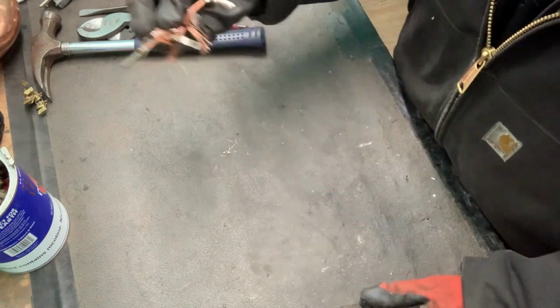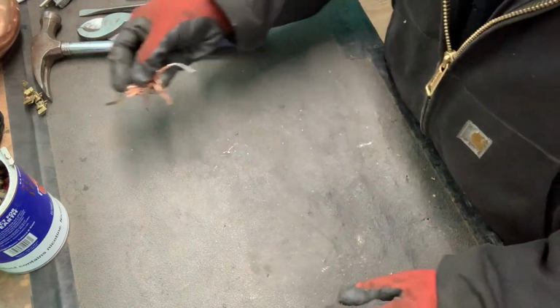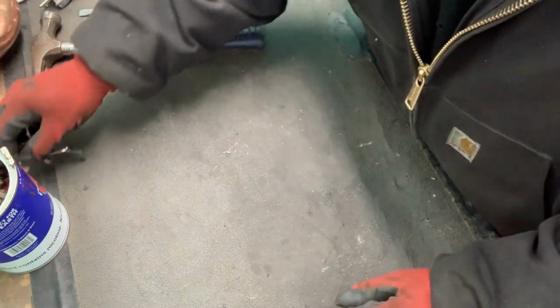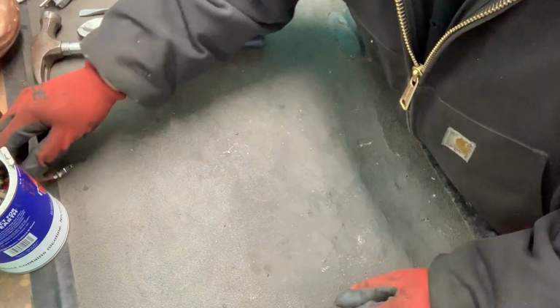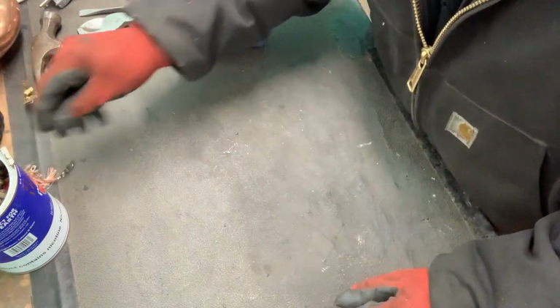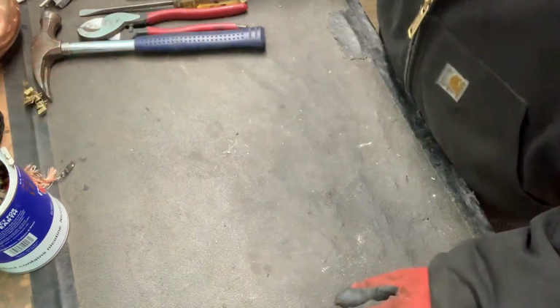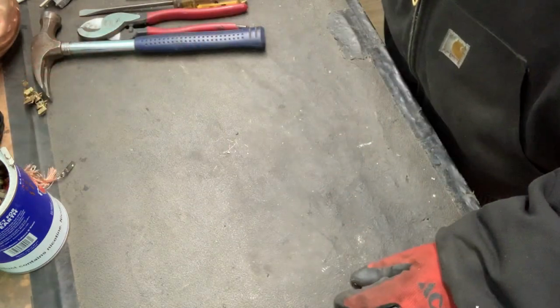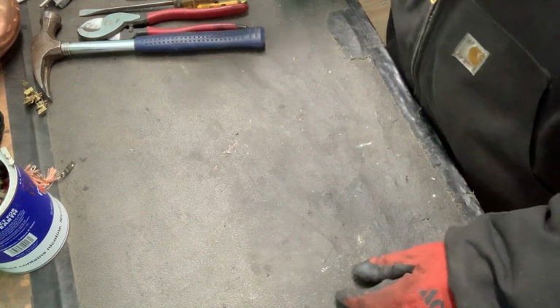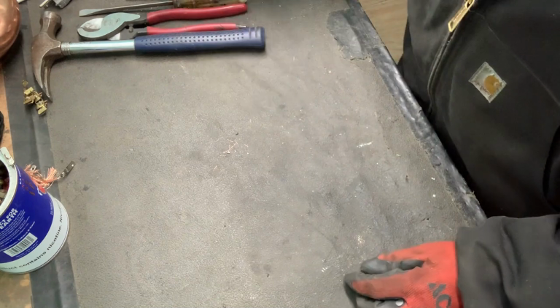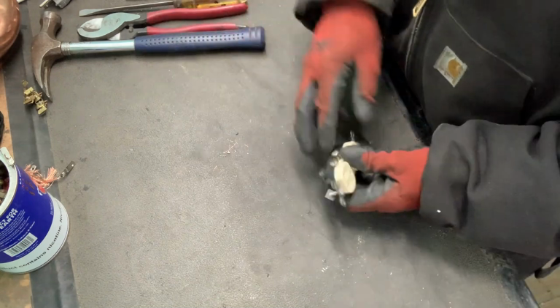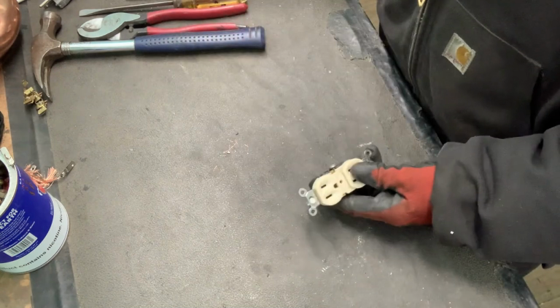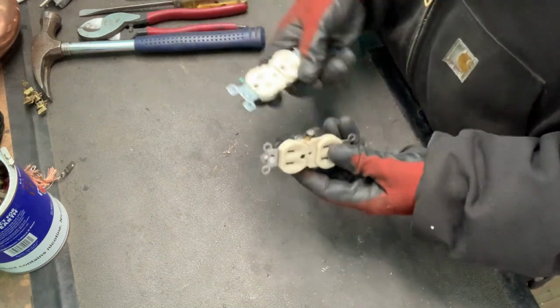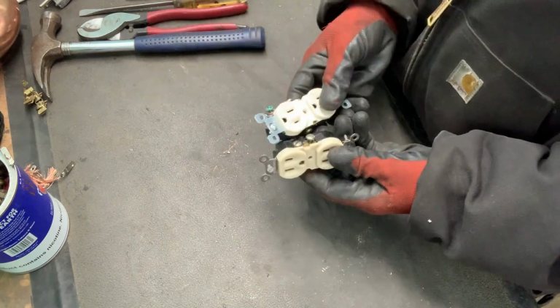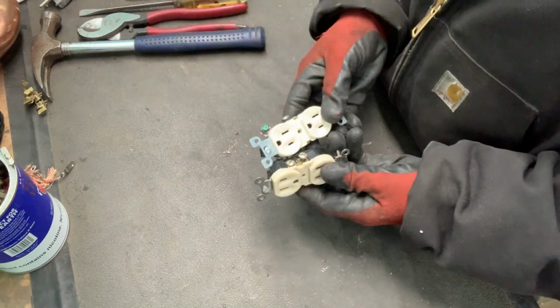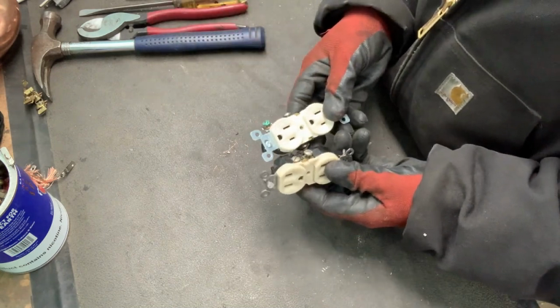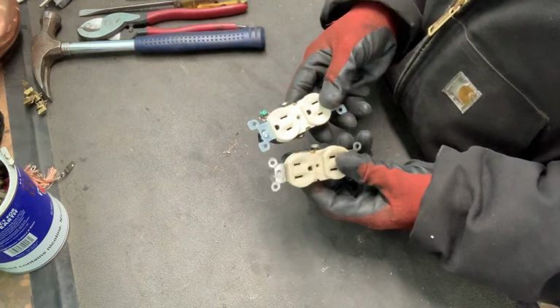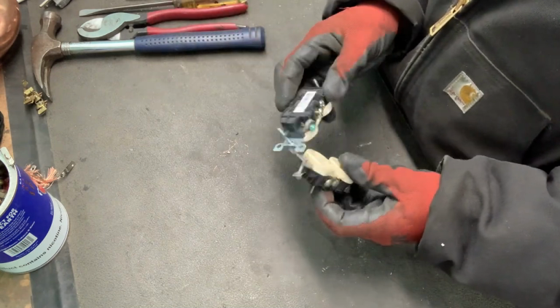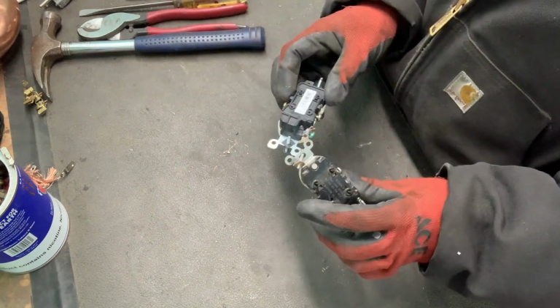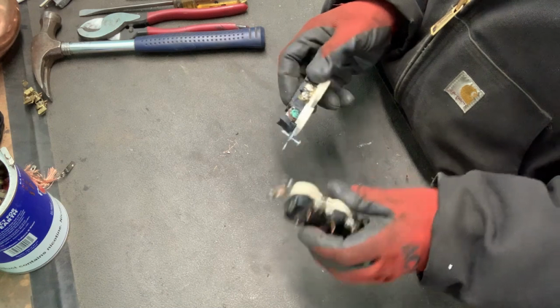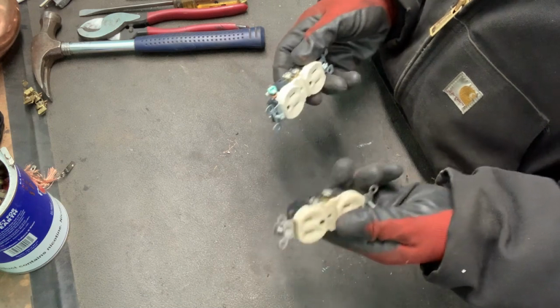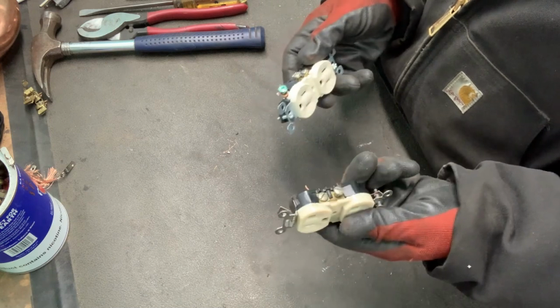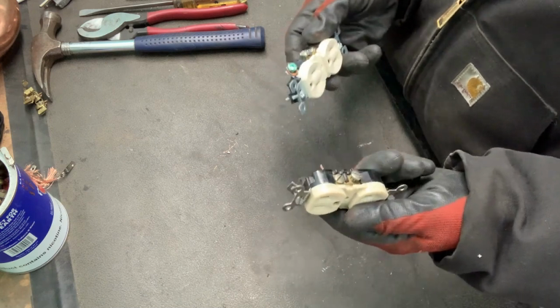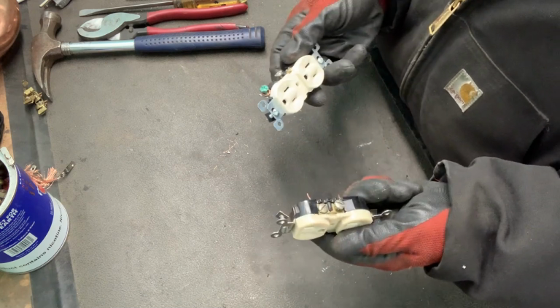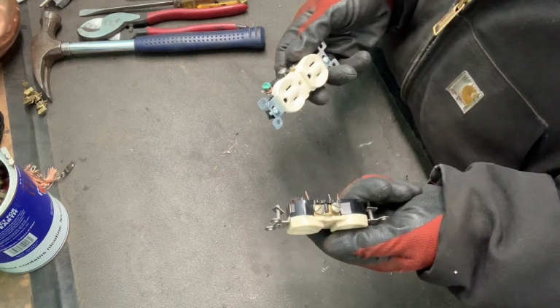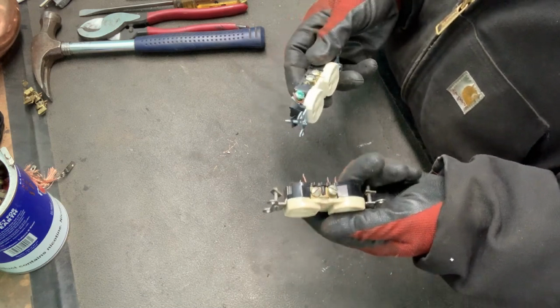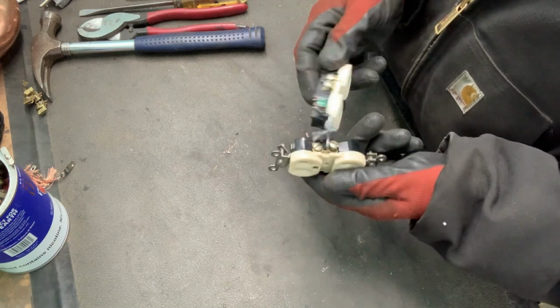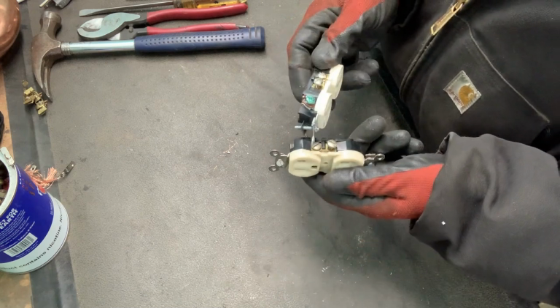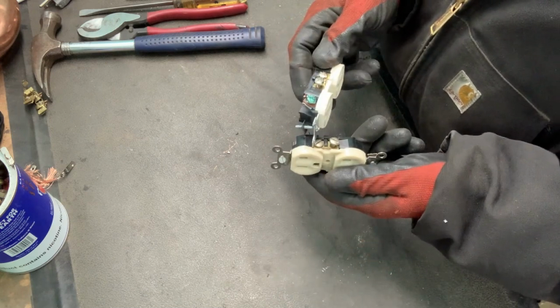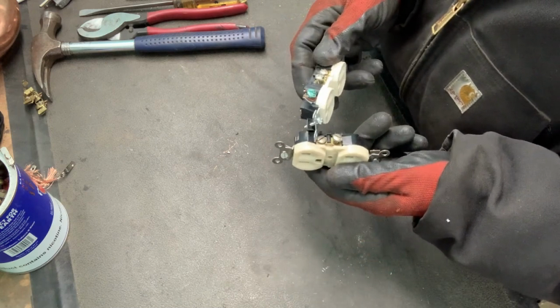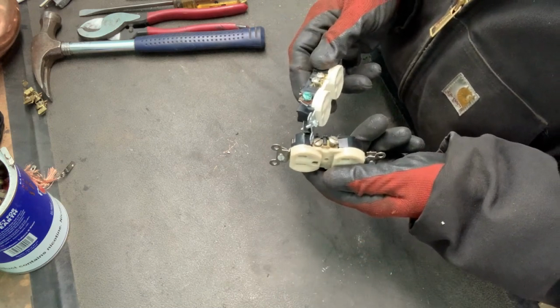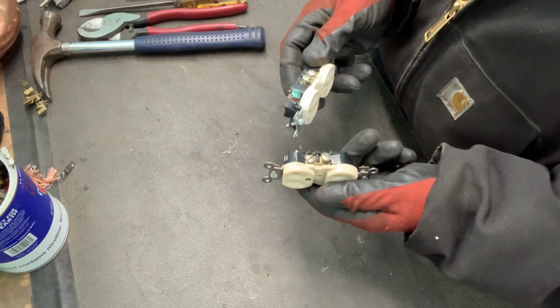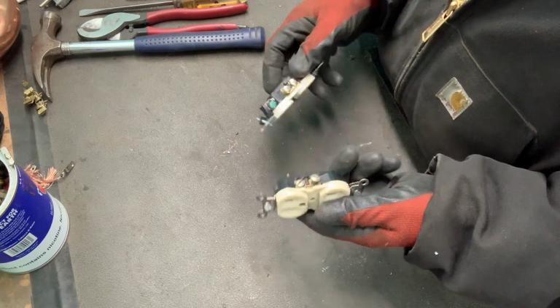I clip them off. Okay, now the other thing I was going to show you was how to scrap outlets. These are pretty simple — they're always going to have brass inside.